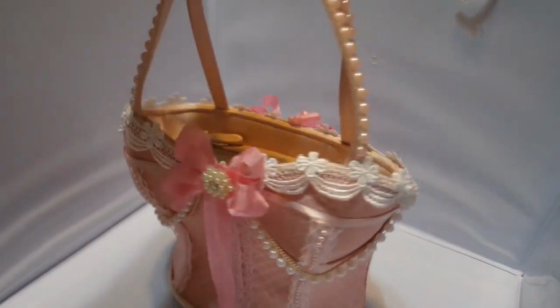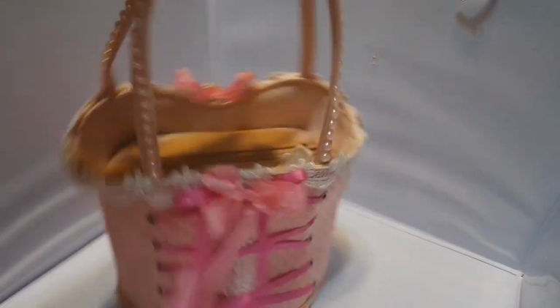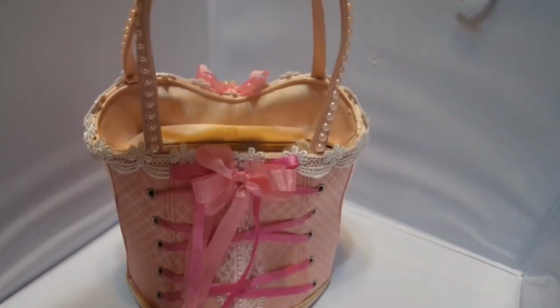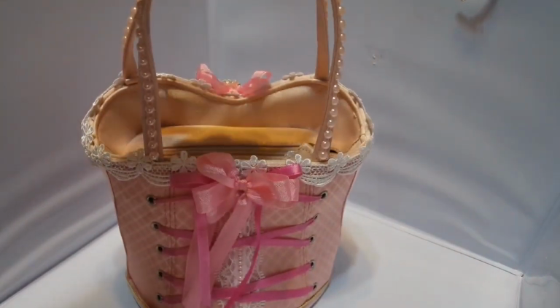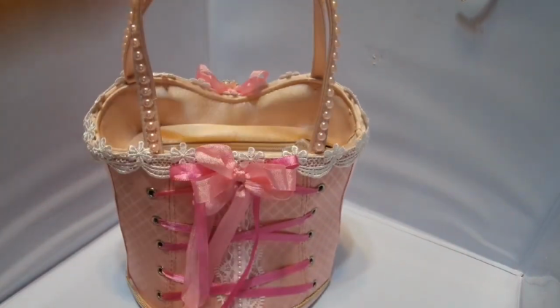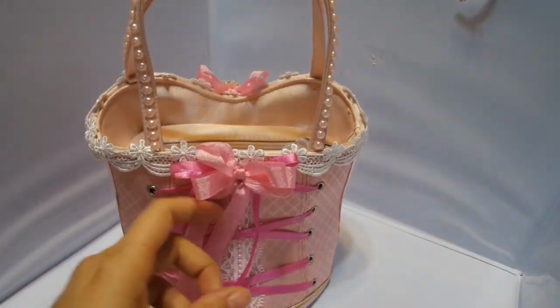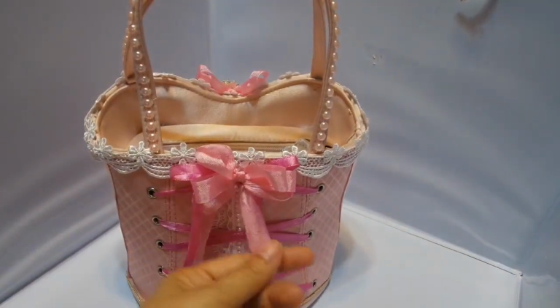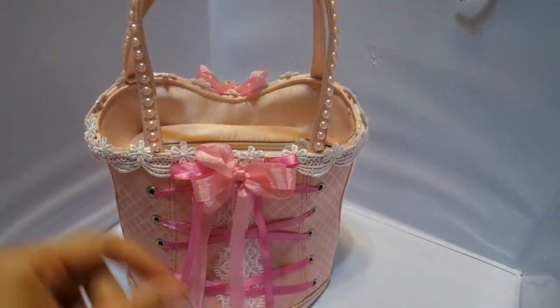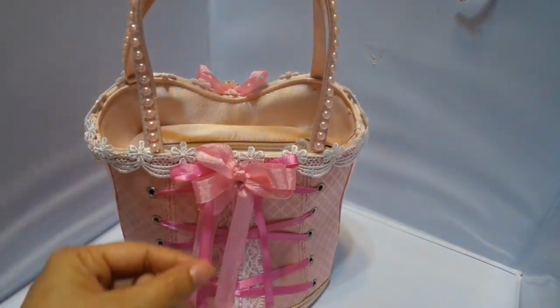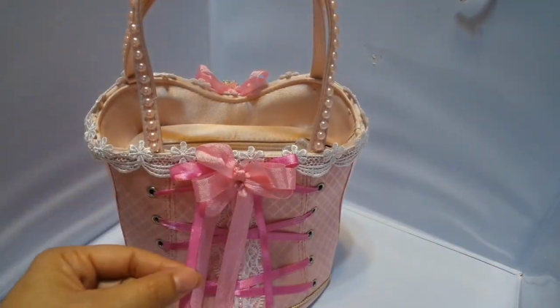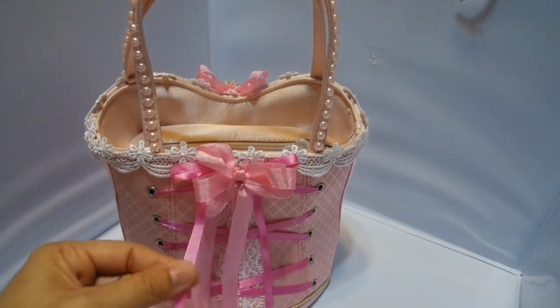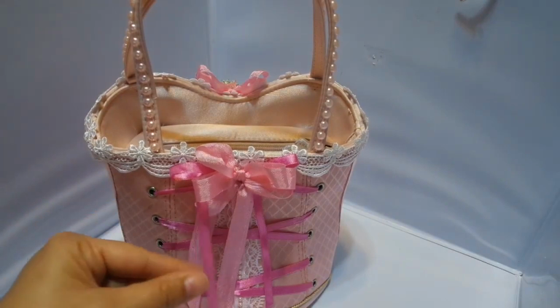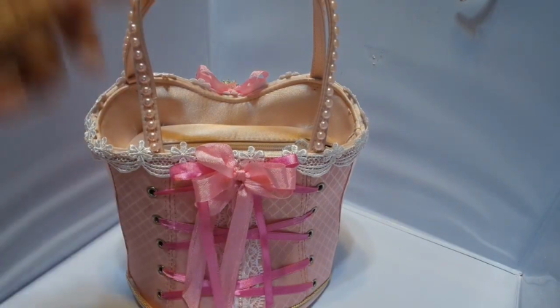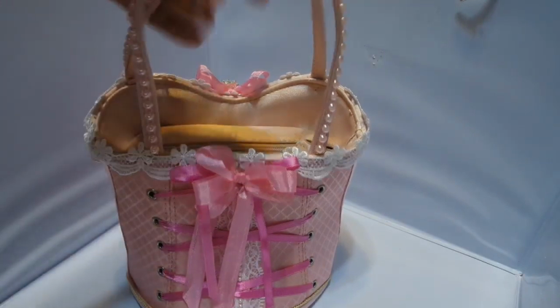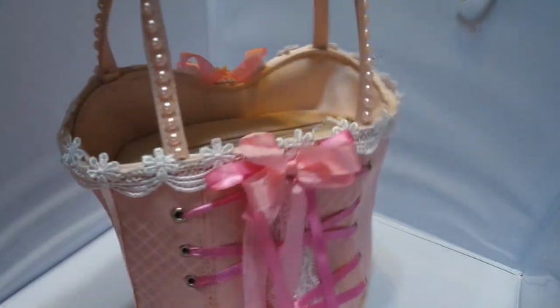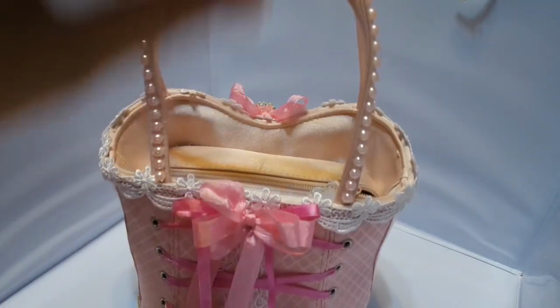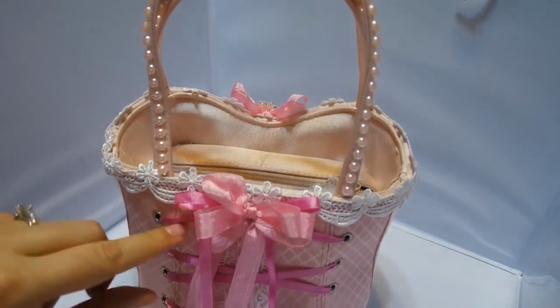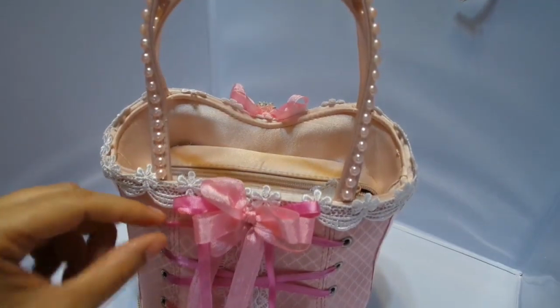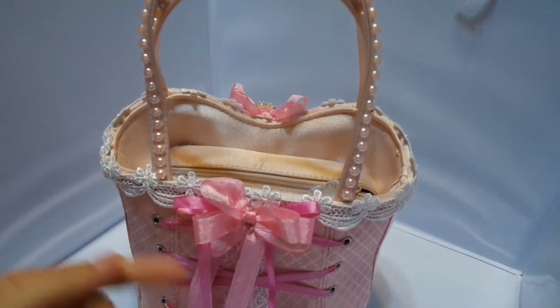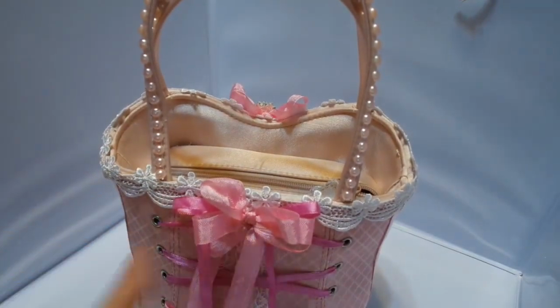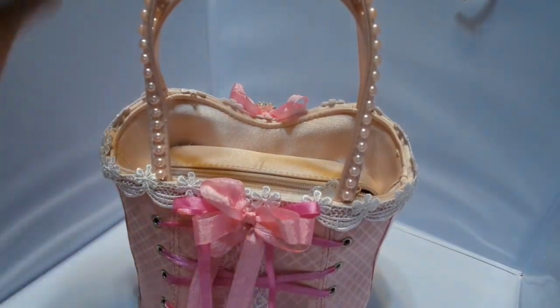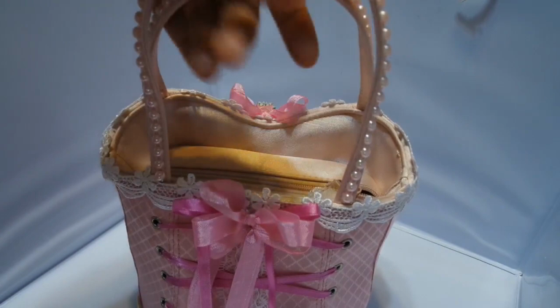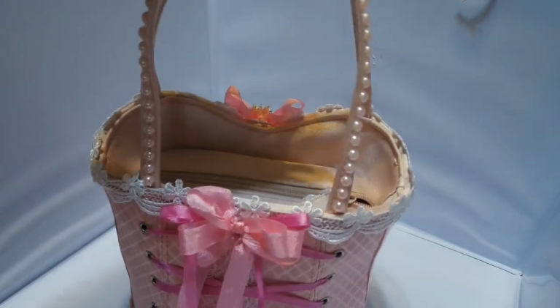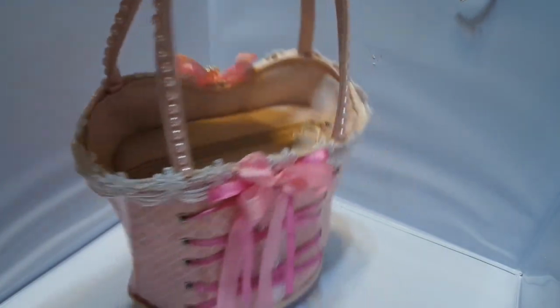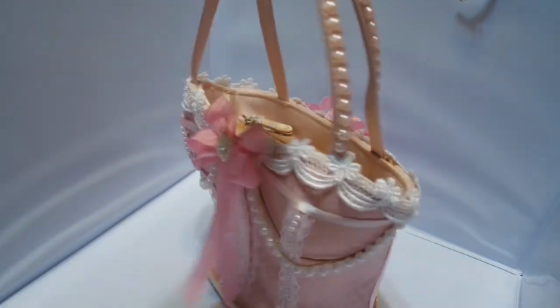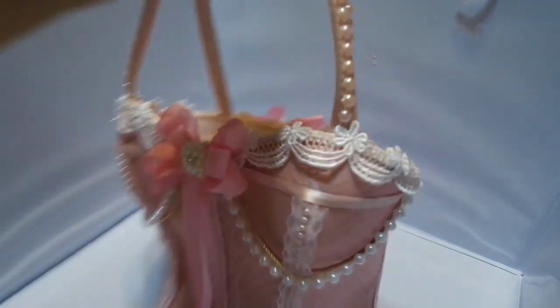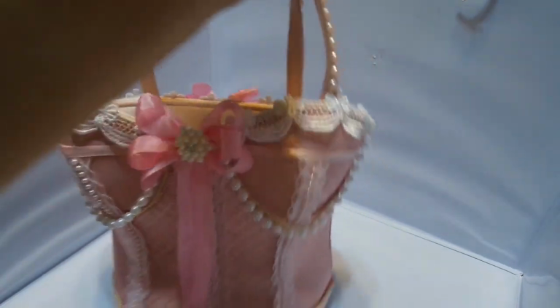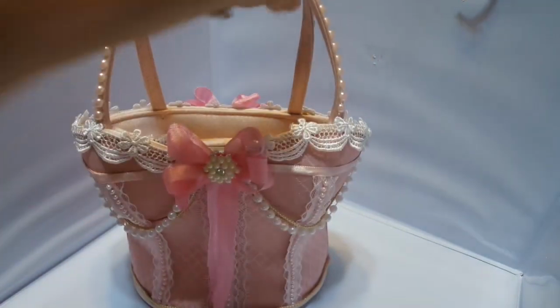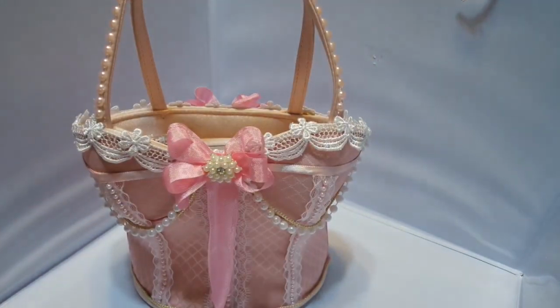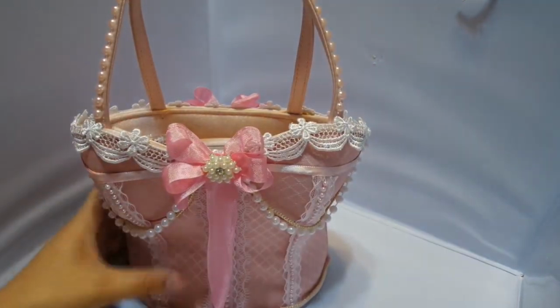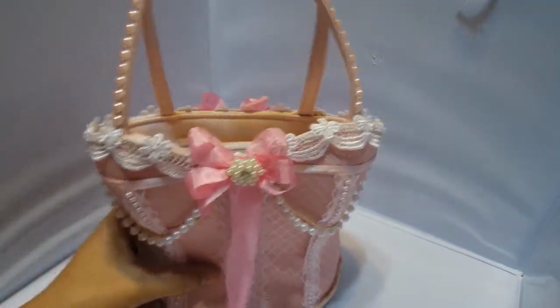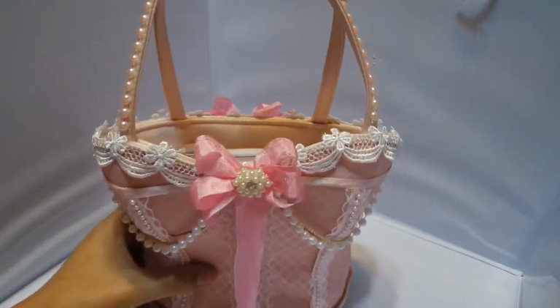That's the back. I couldn't get this trim off, so I had to work with it because there's no way that I'd be able to re-tie it or rework the ribbon into that corset back.